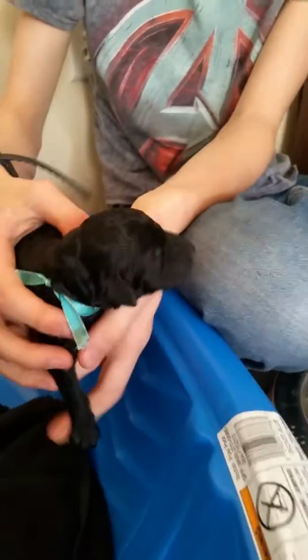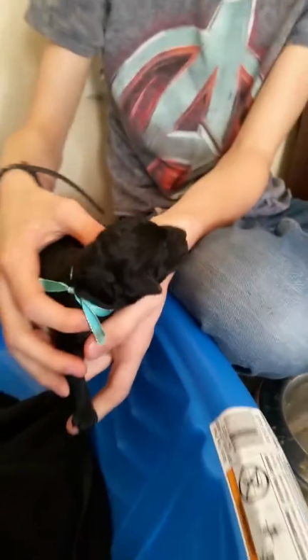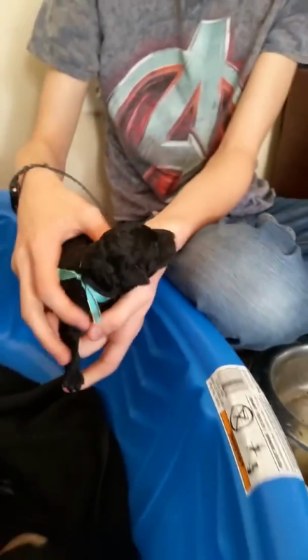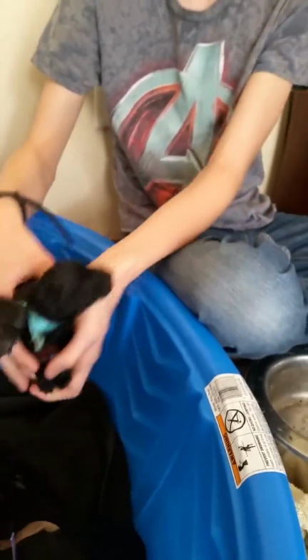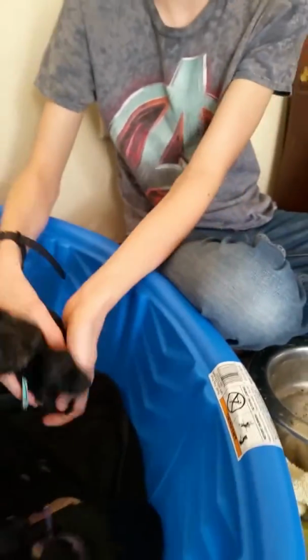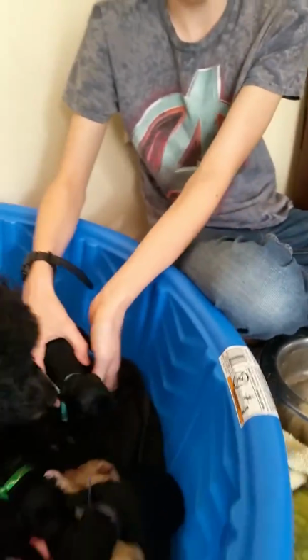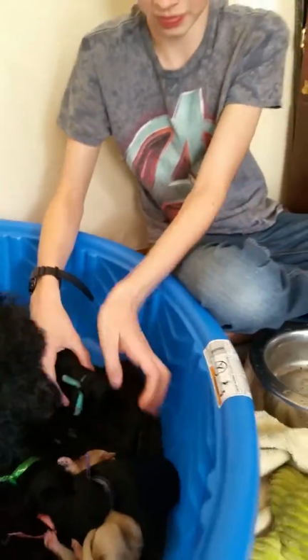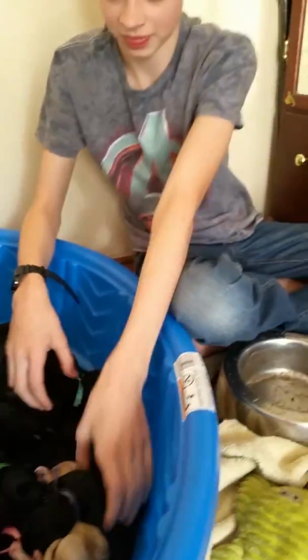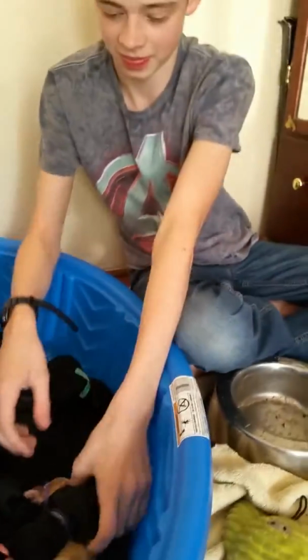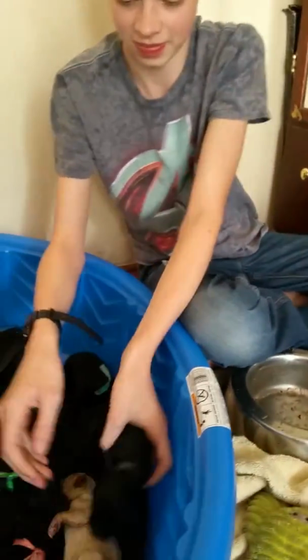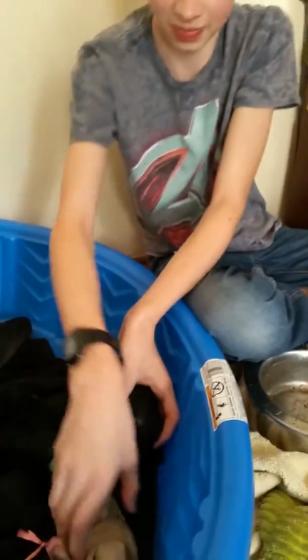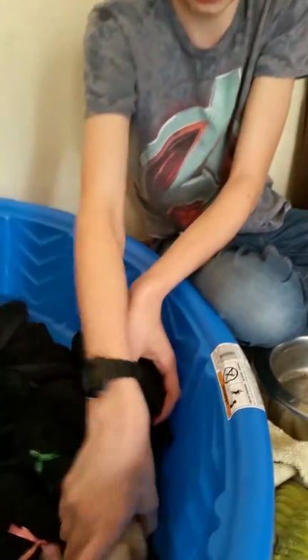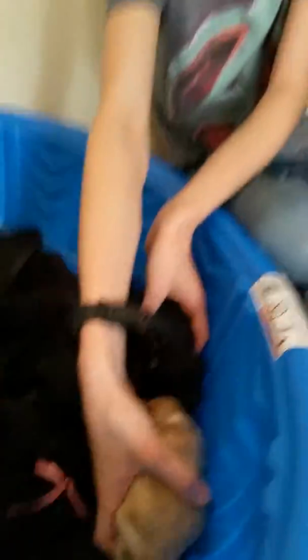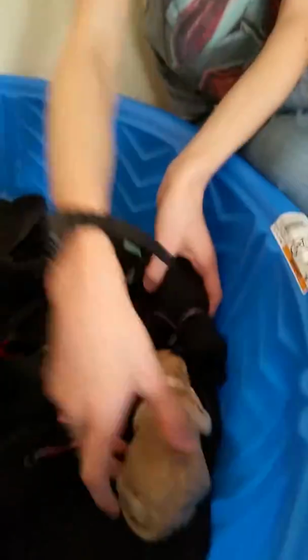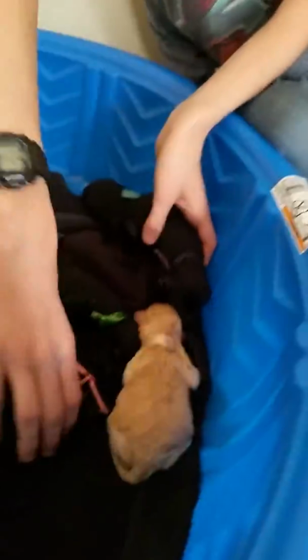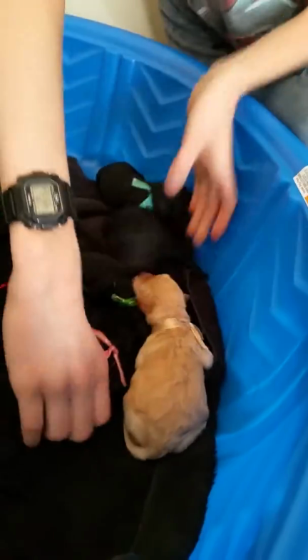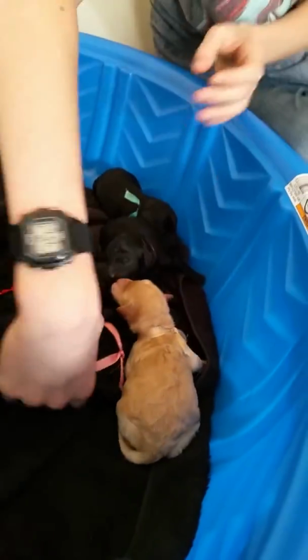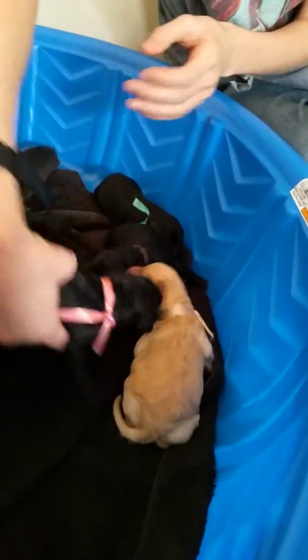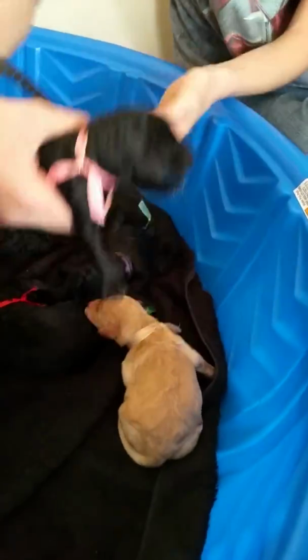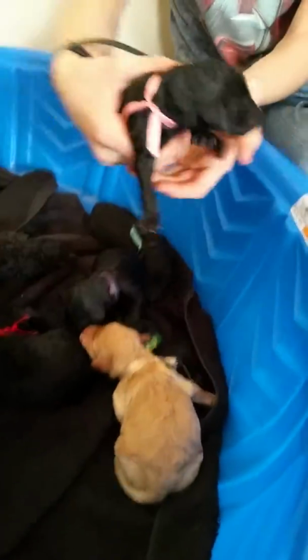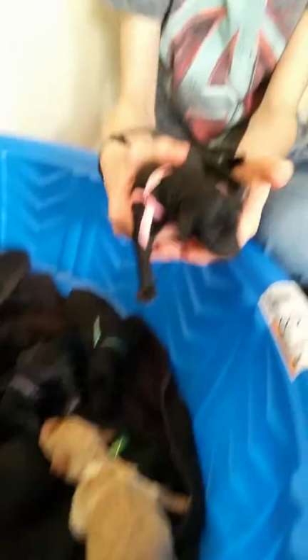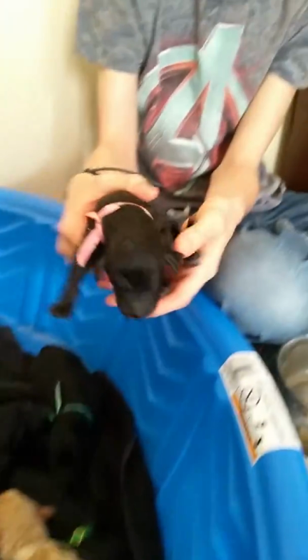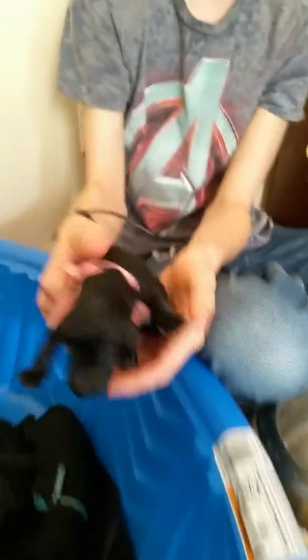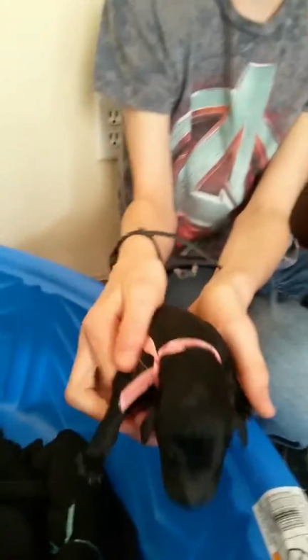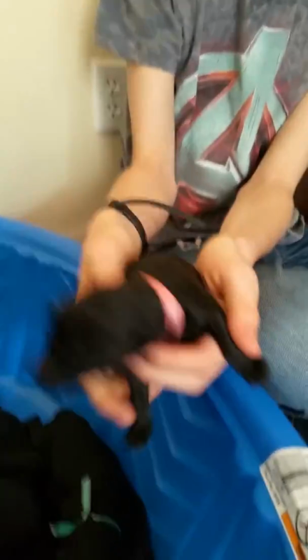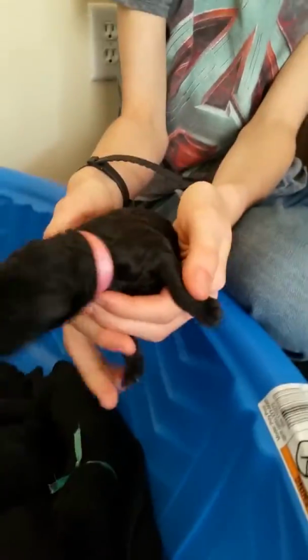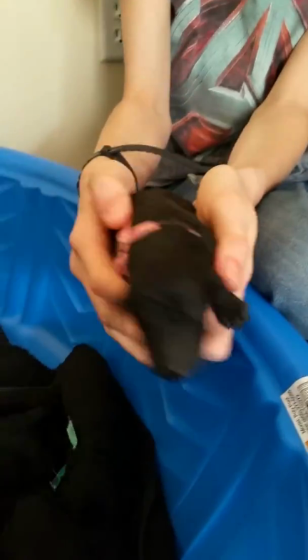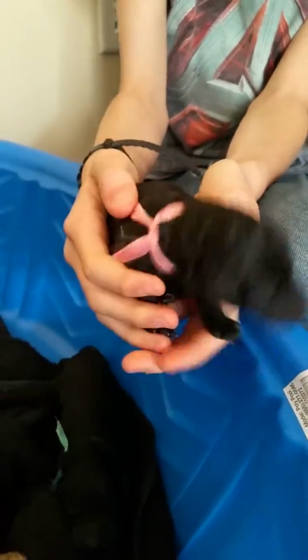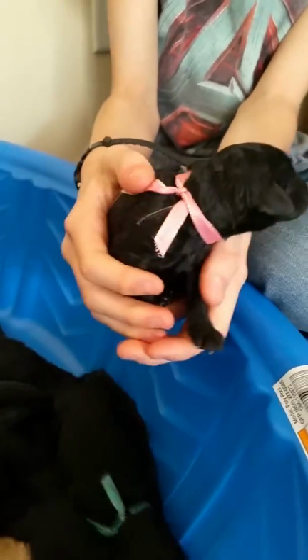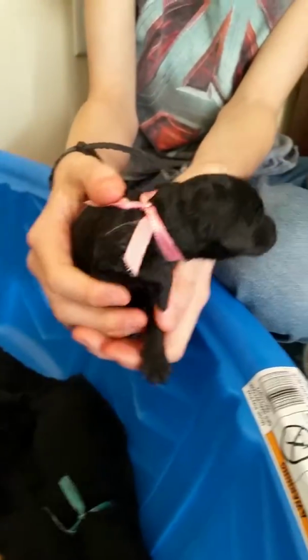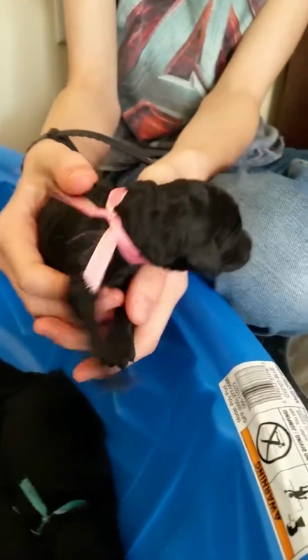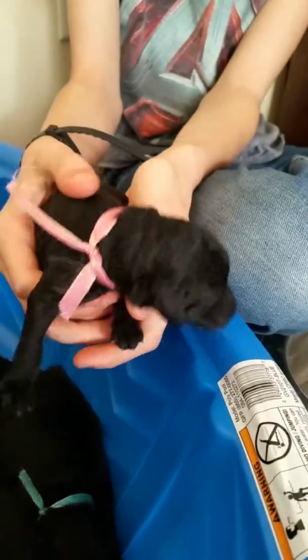Alright, and the next one is the pink boy. Oh, he's a cute one.